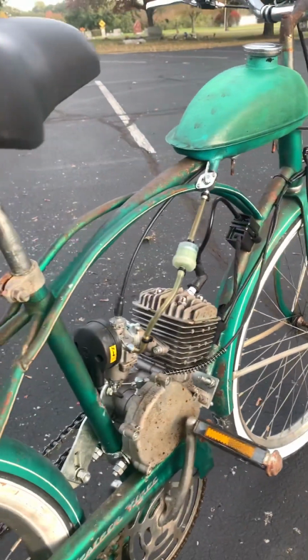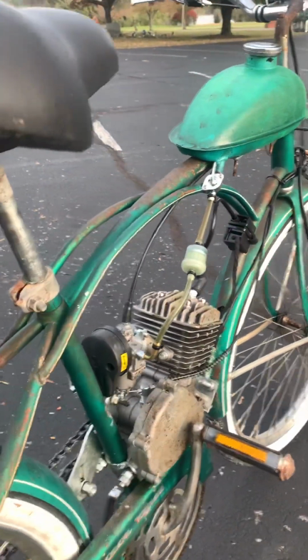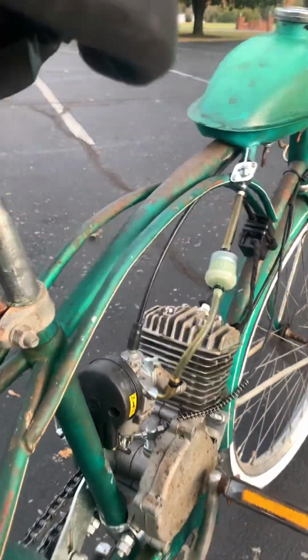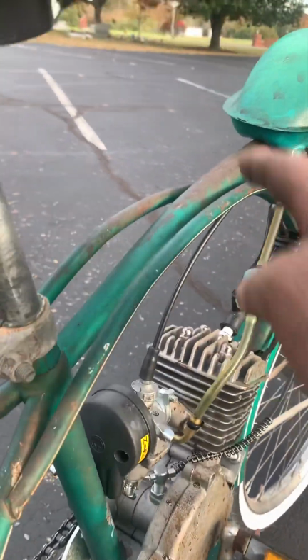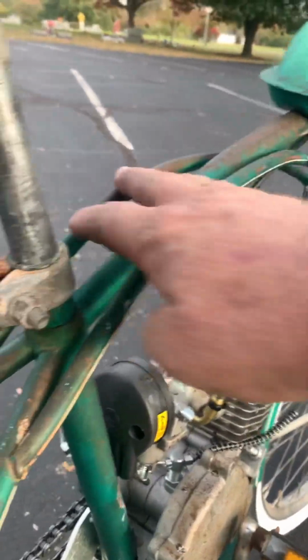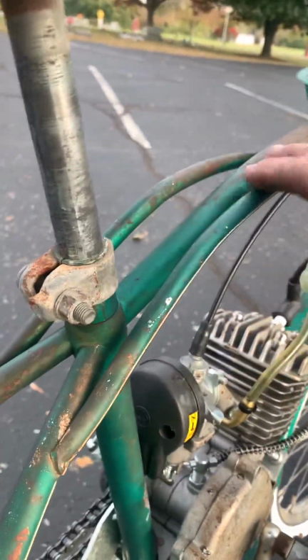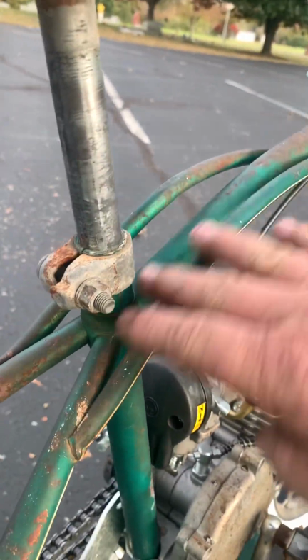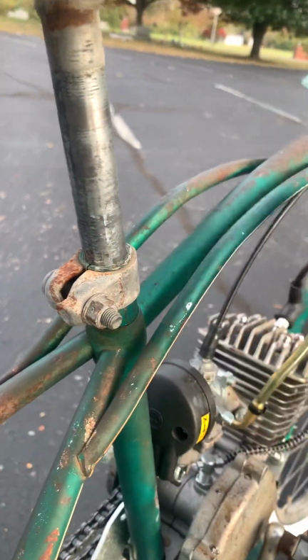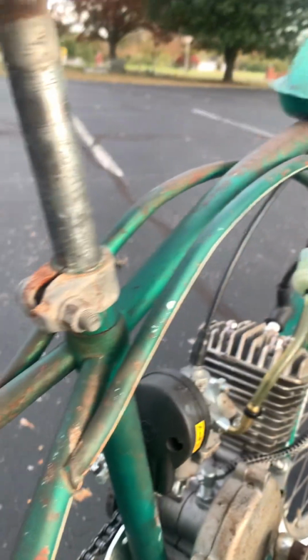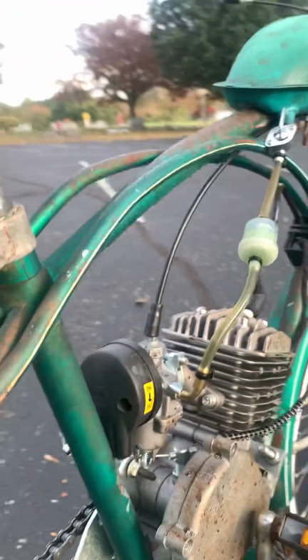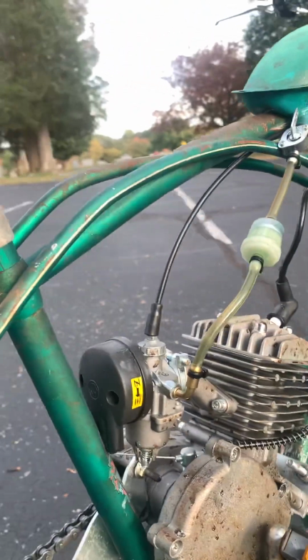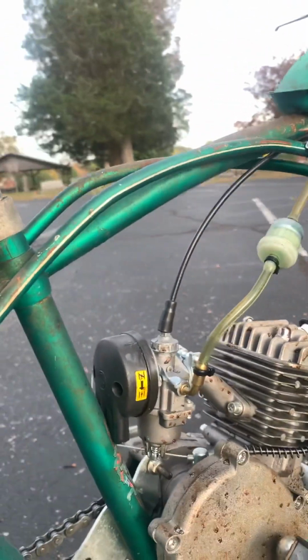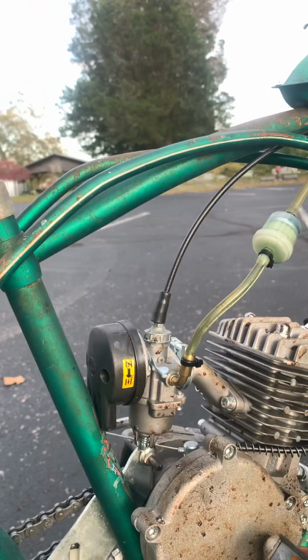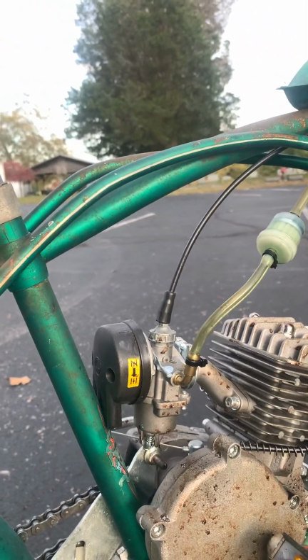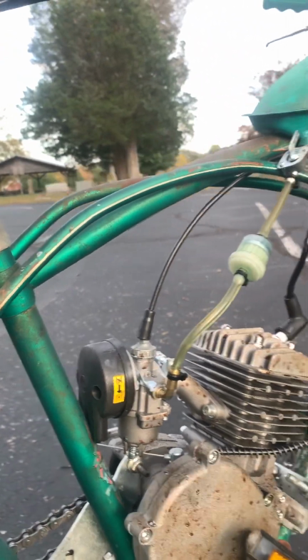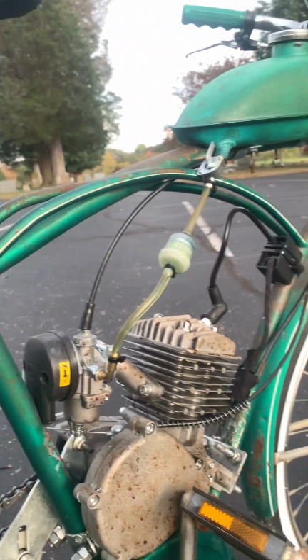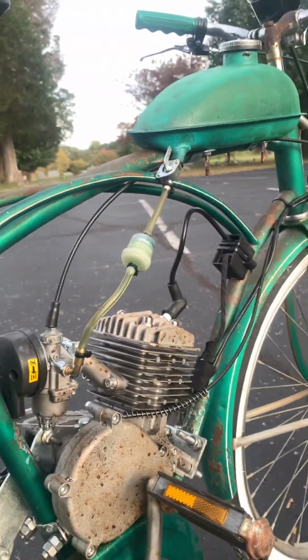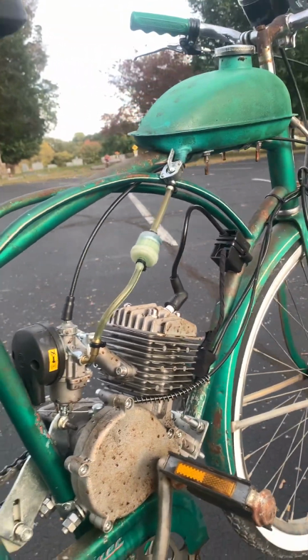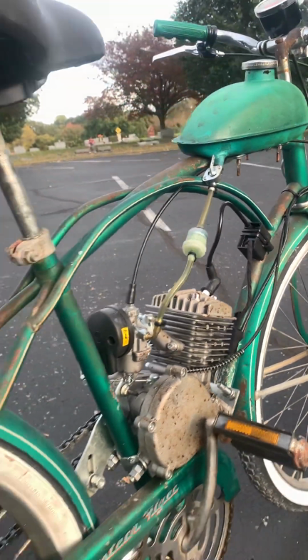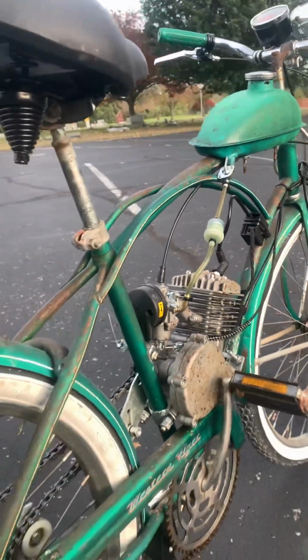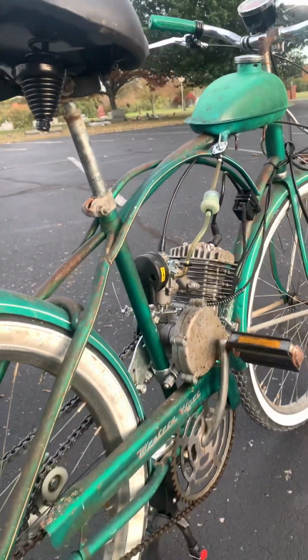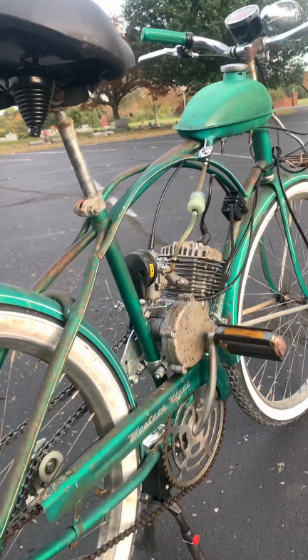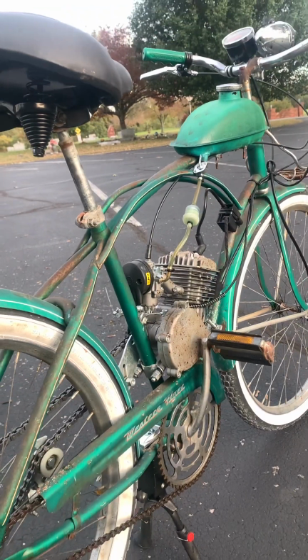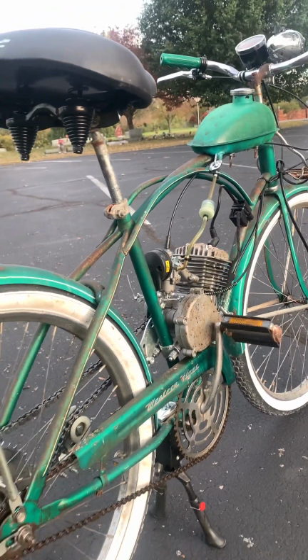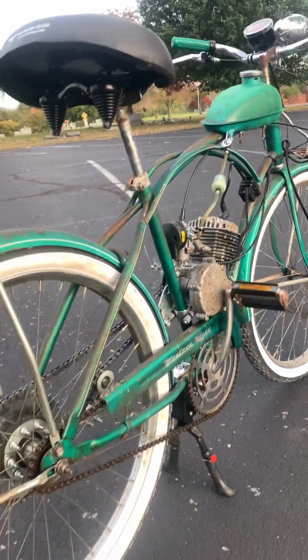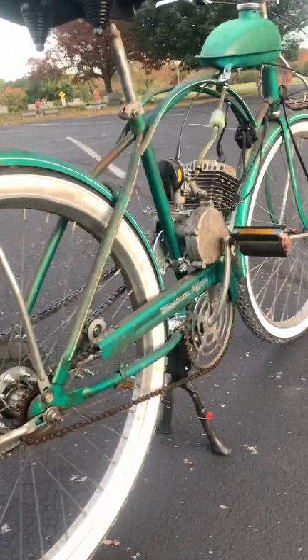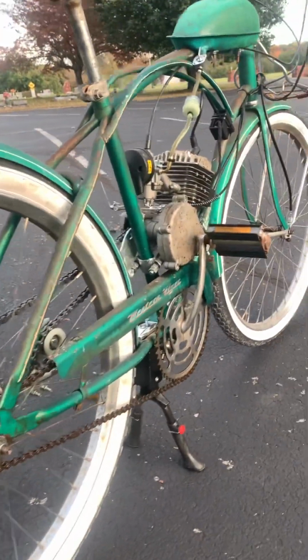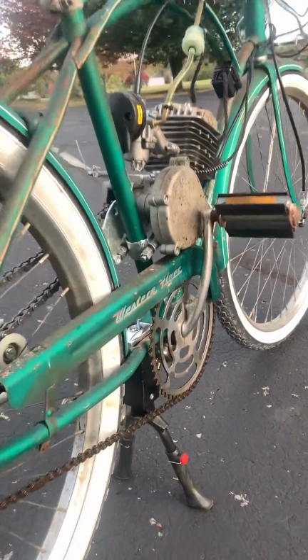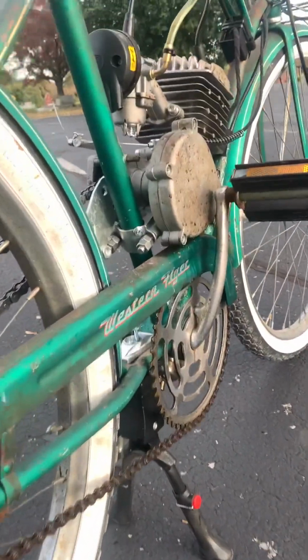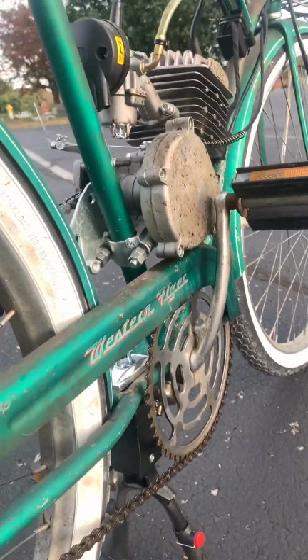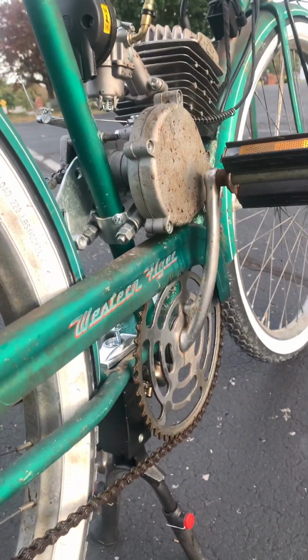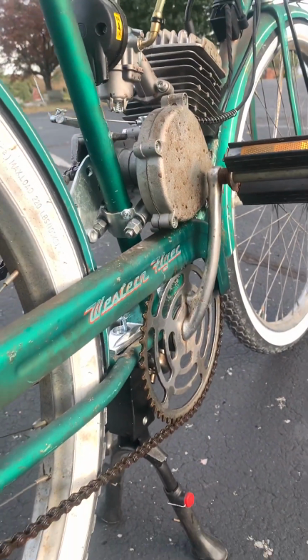These little frame trusses — I've really never seen anything like that. That's kind of an interesting looking bow in those things. But they're original and it's just really neat looking. Love the old Western Flyer logo right there.